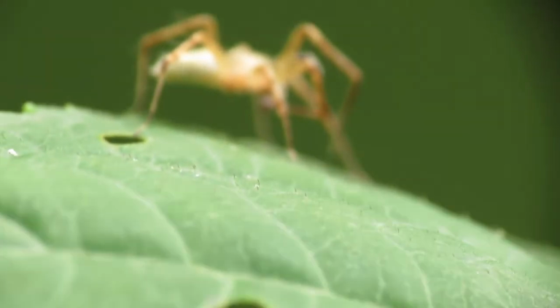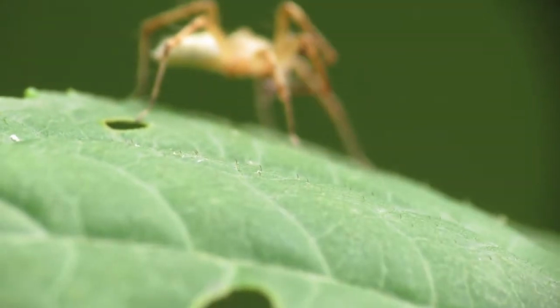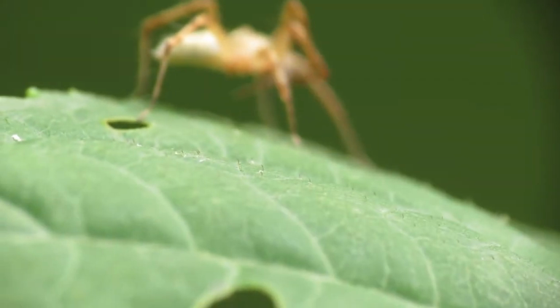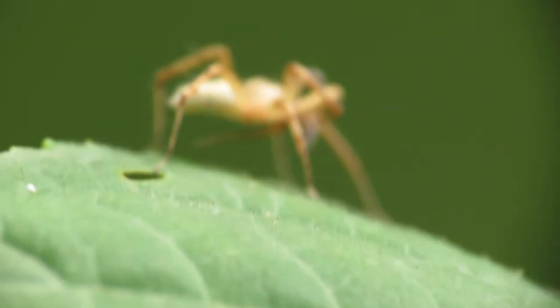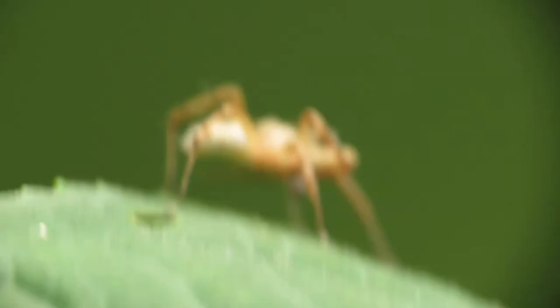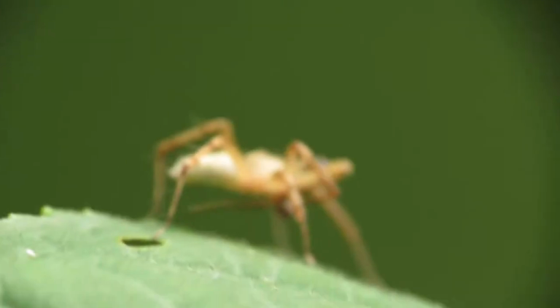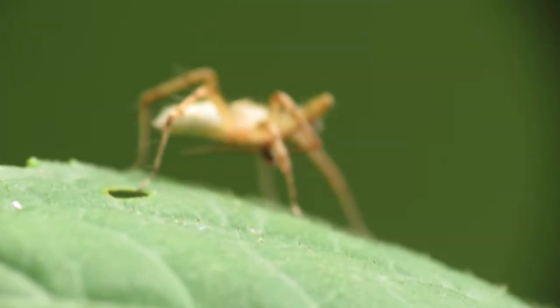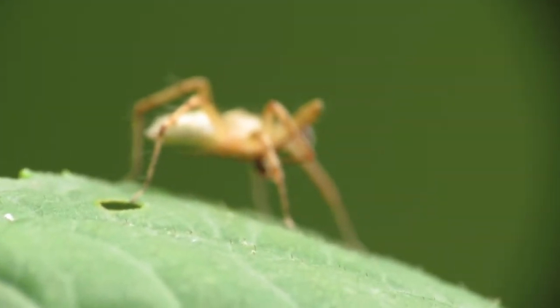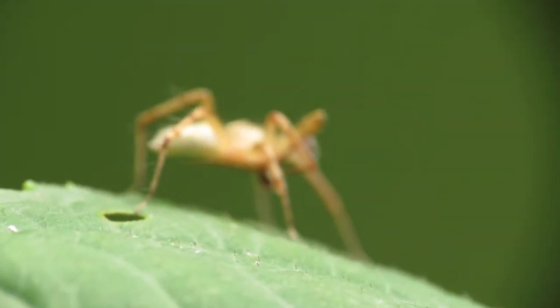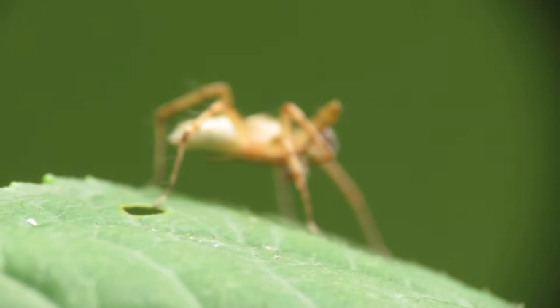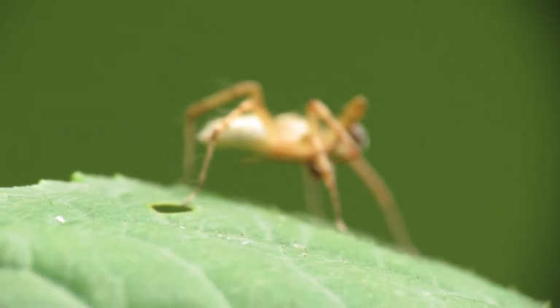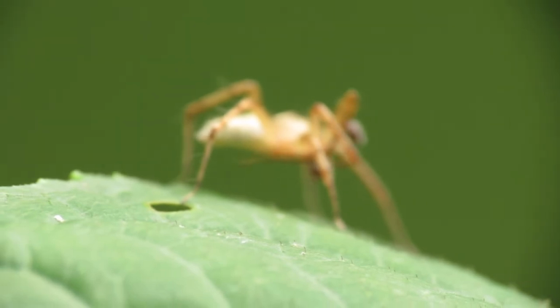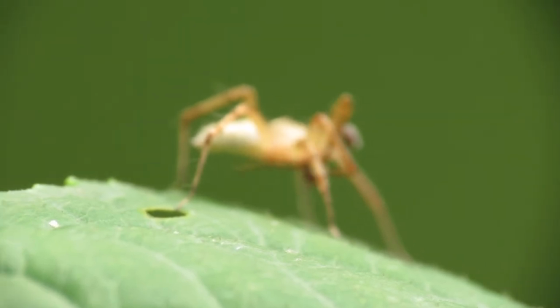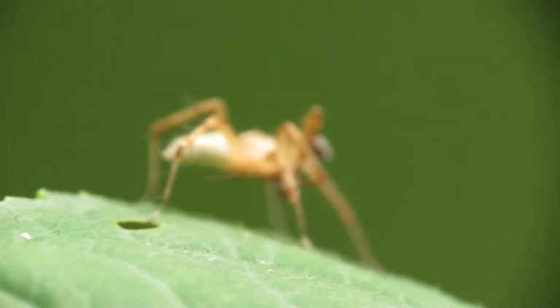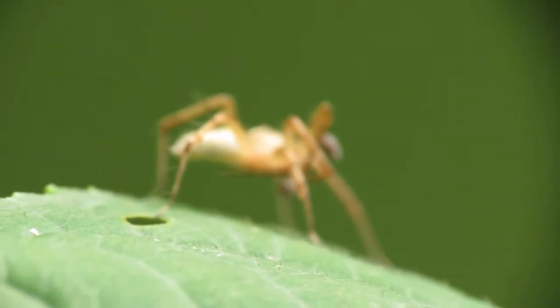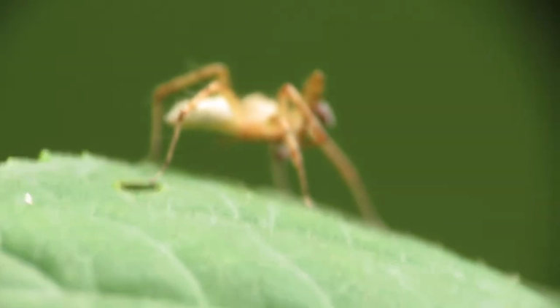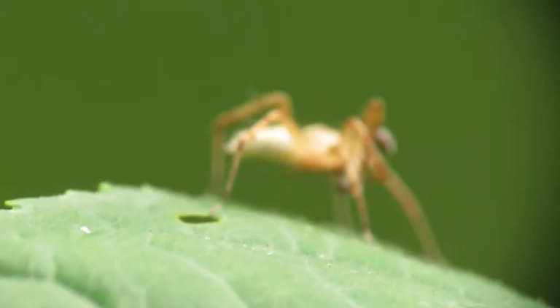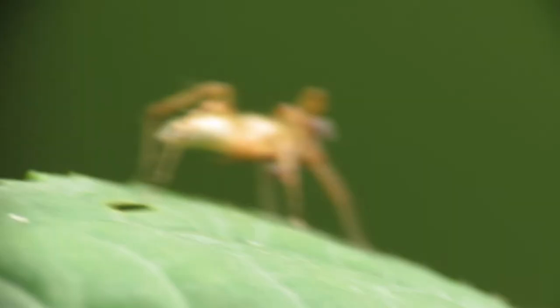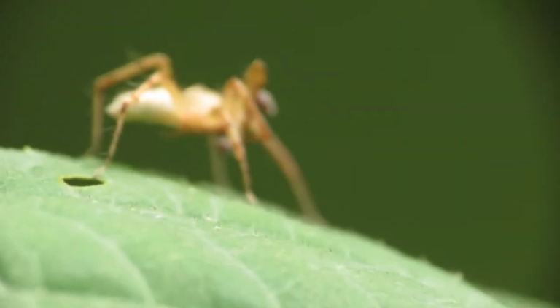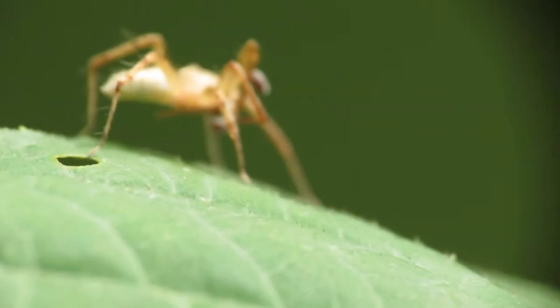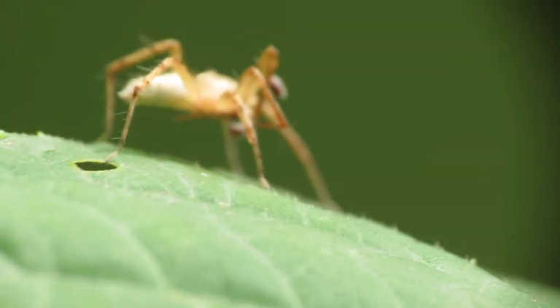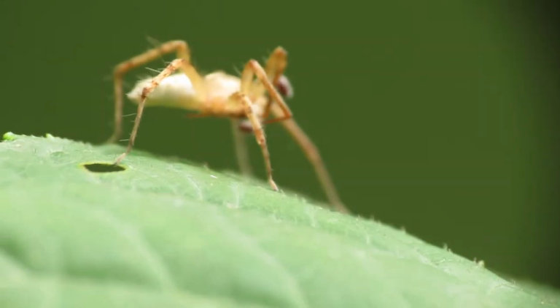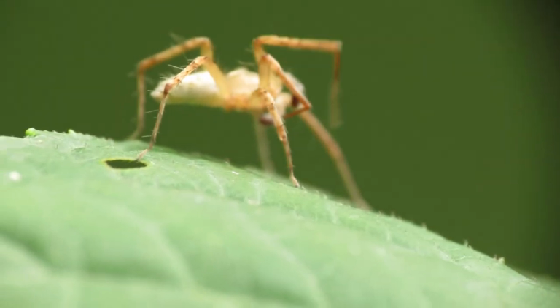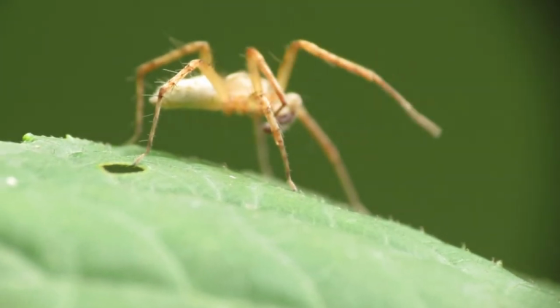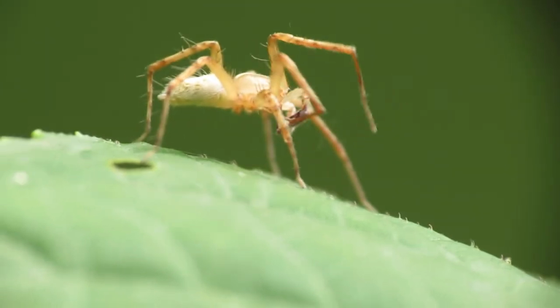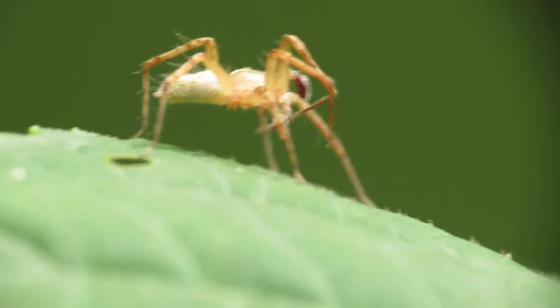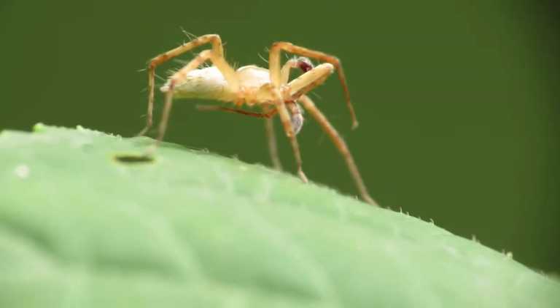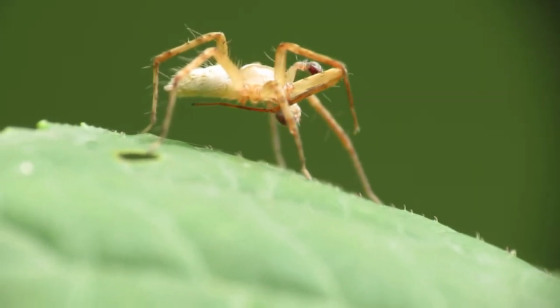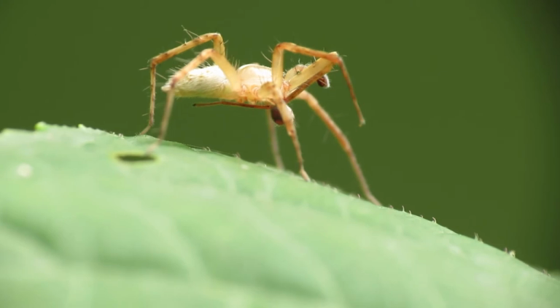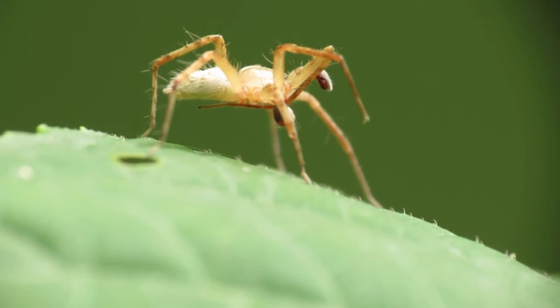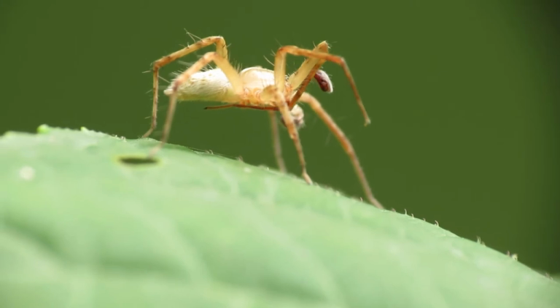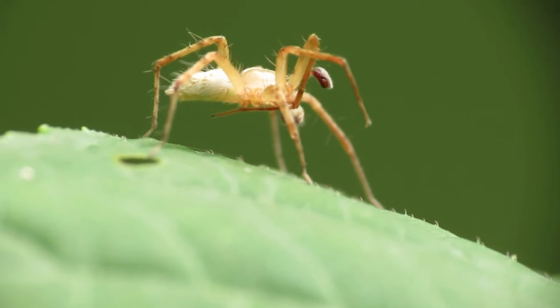I'm going to set my camera to AV mode and manual focus, and I'll just adjust my focus until the spider comes into focus.